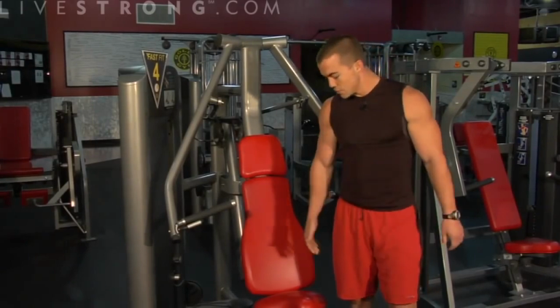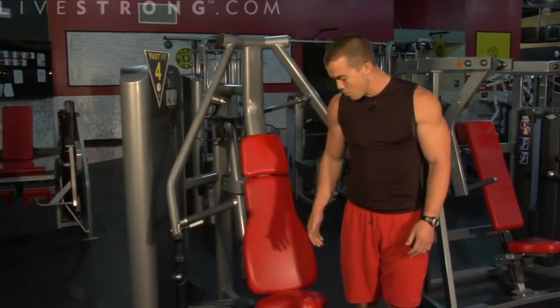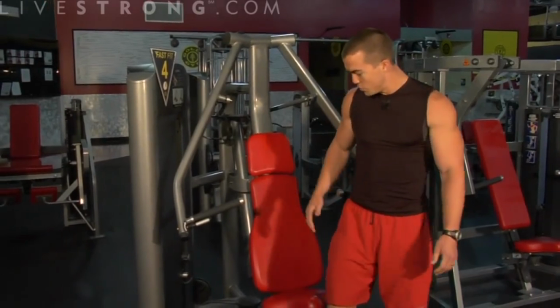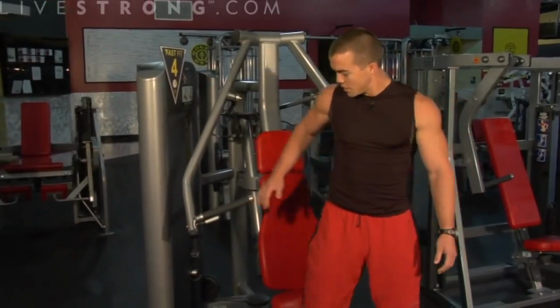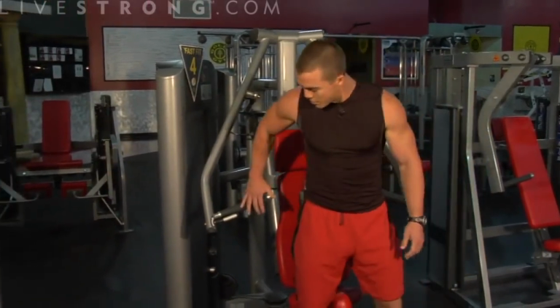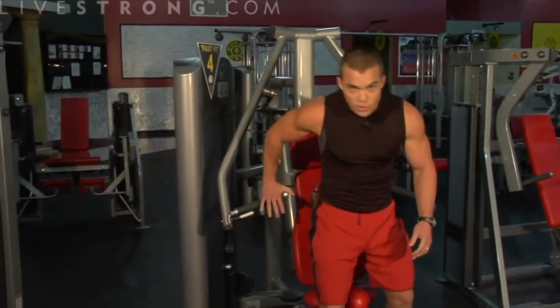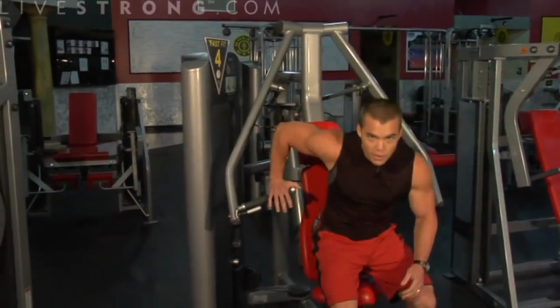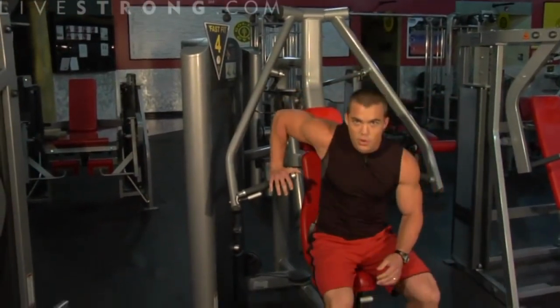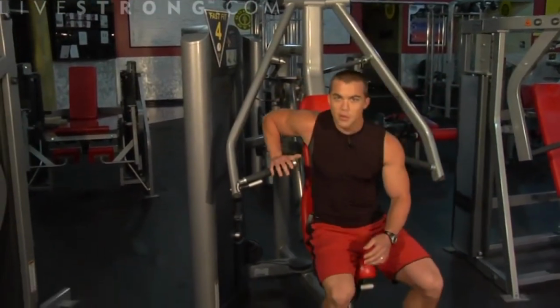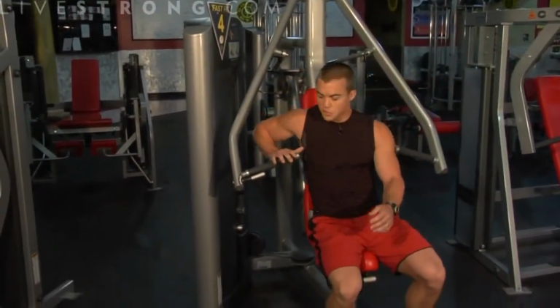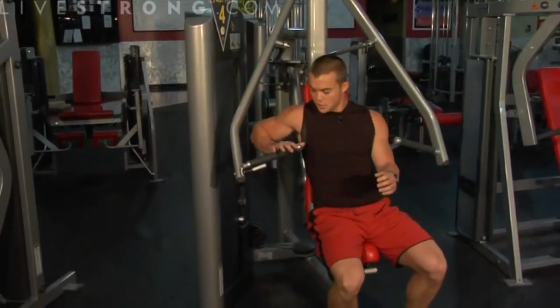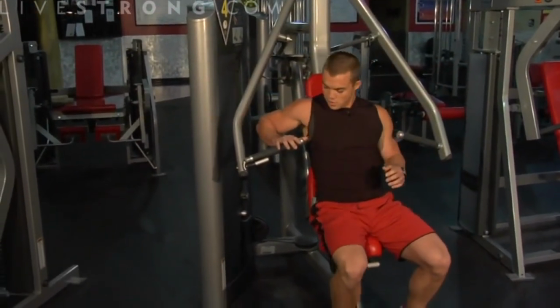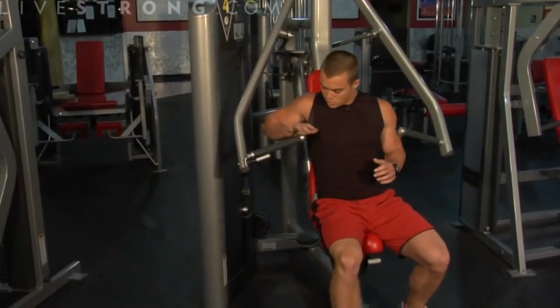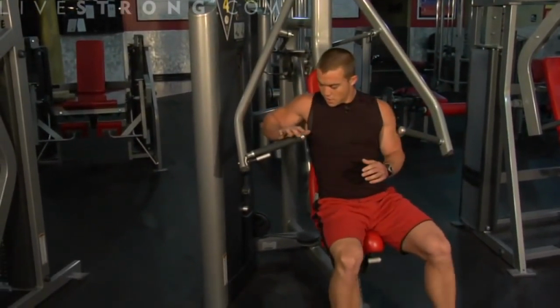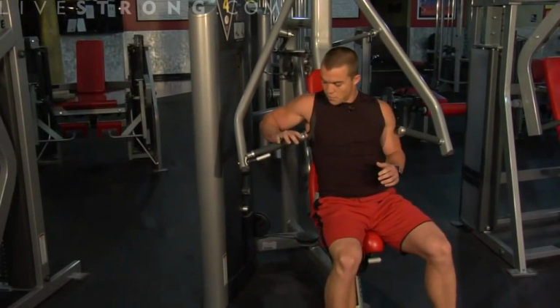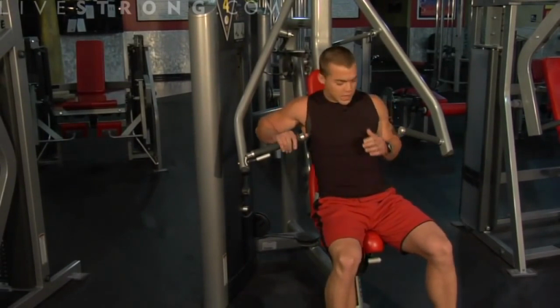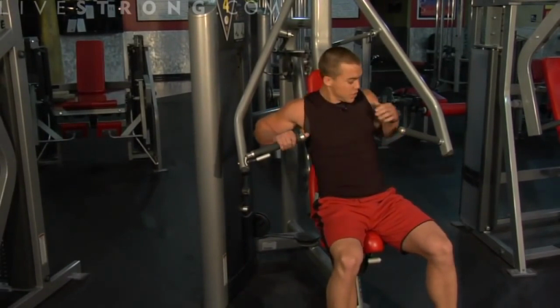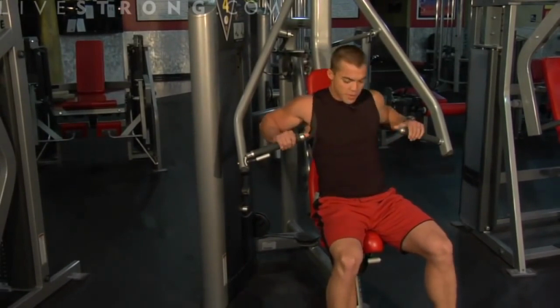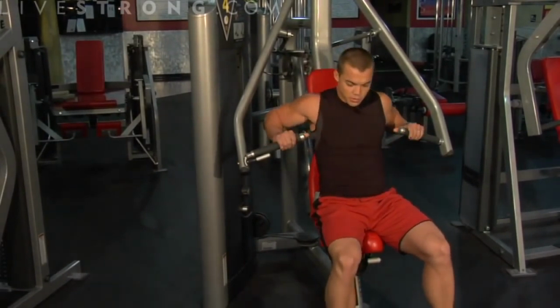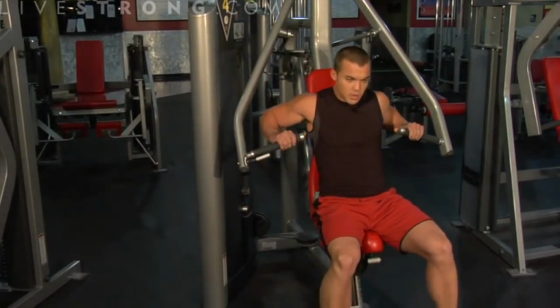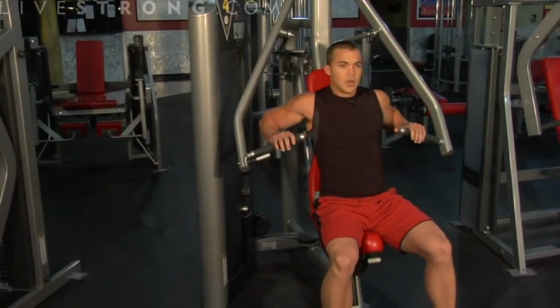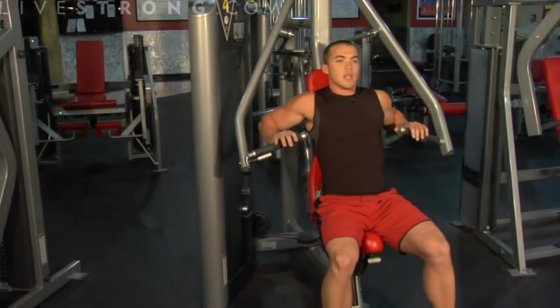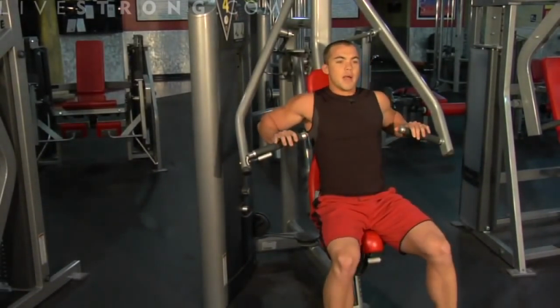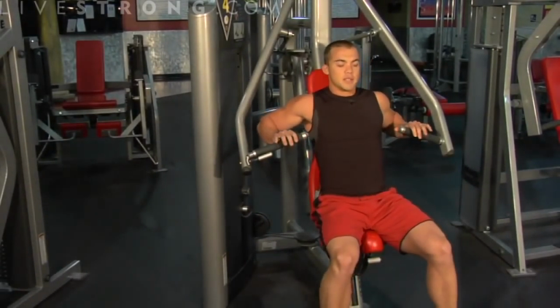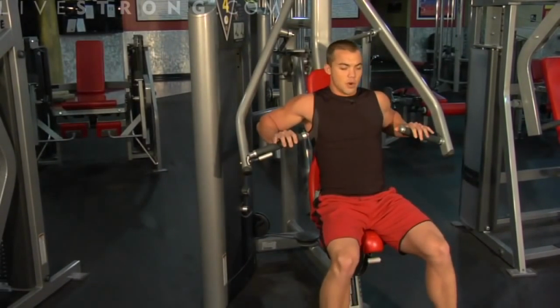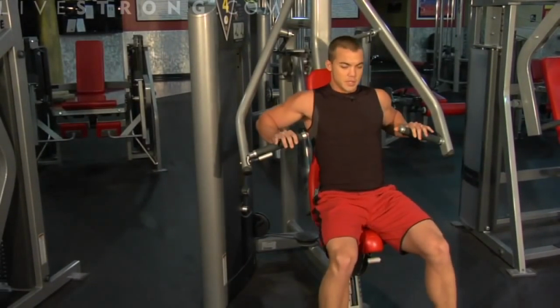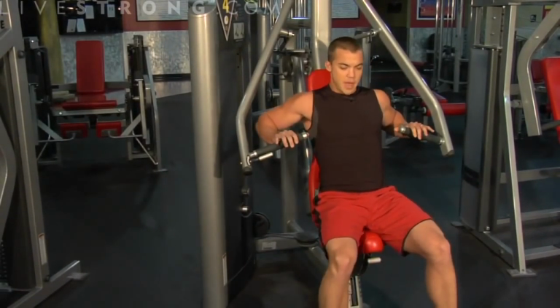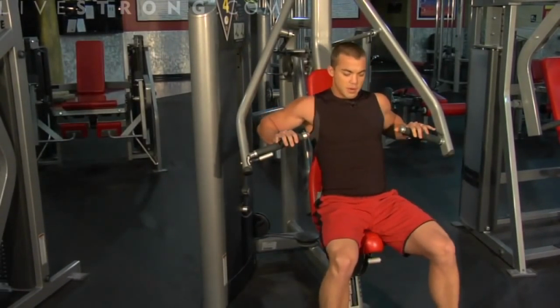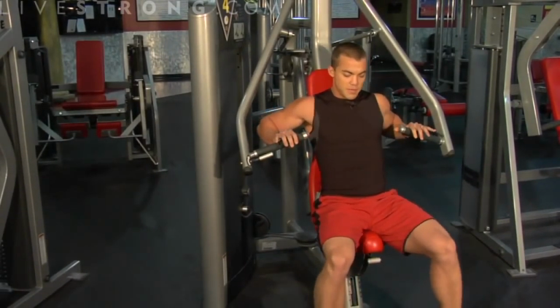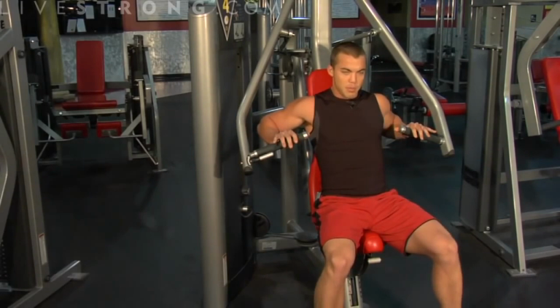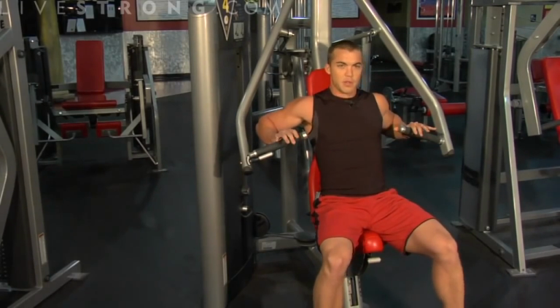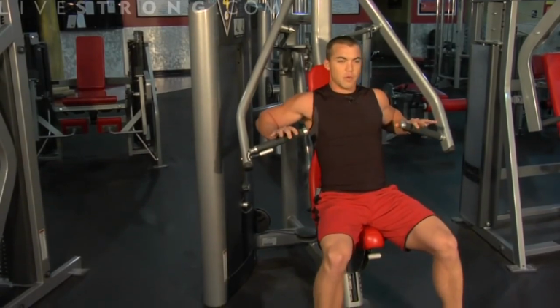It's very important when you sit down to make sure that the handles are in line with your chest, coming out even from the chest. You're going to grip the handles, keep your back nice and firm against the pad, and feet firmly planted on the floor.